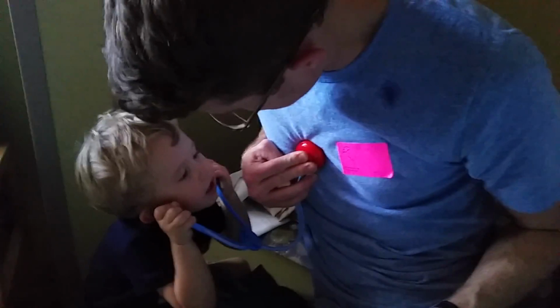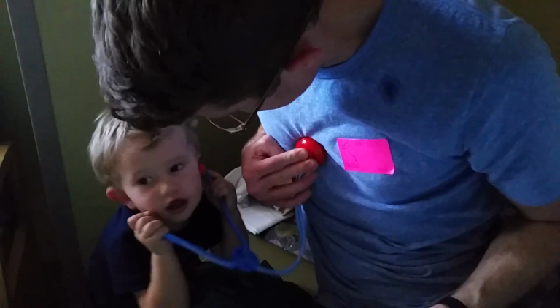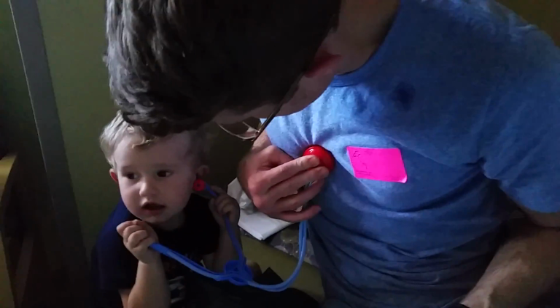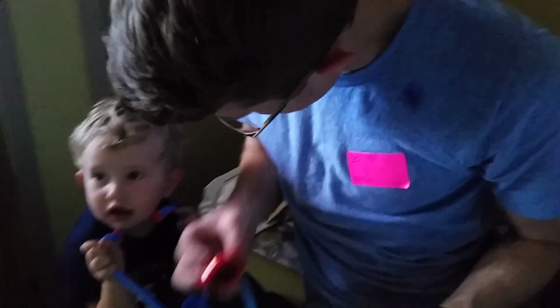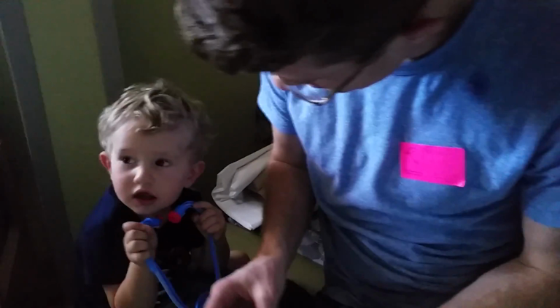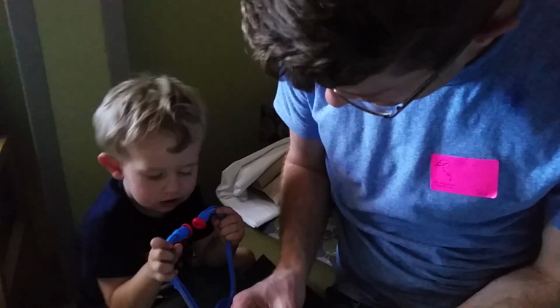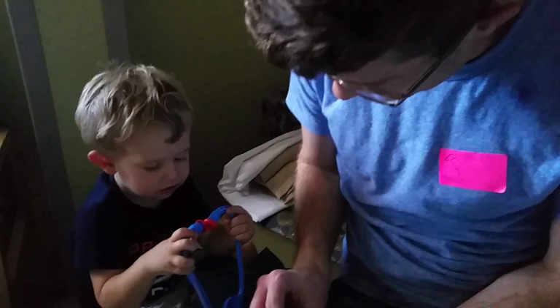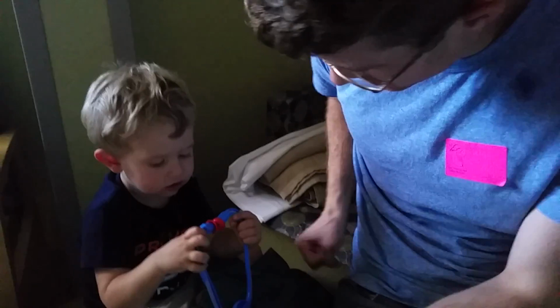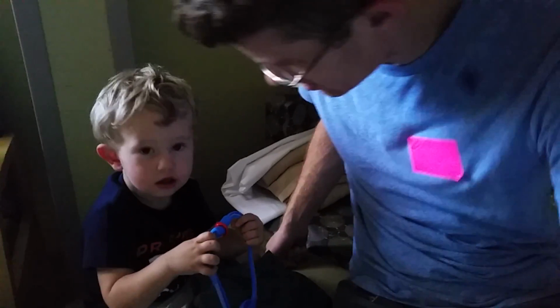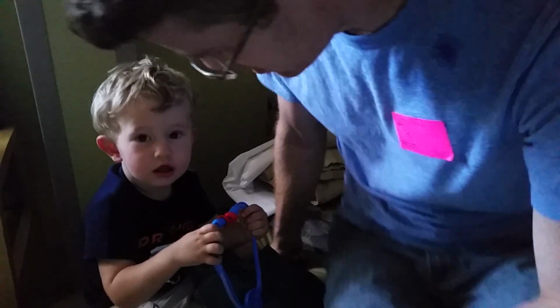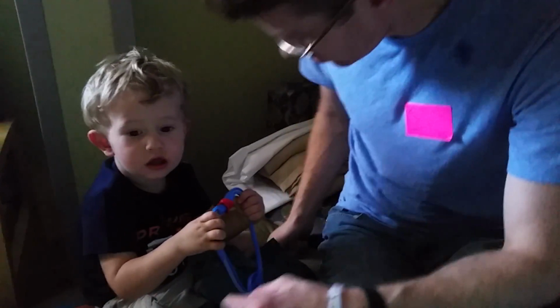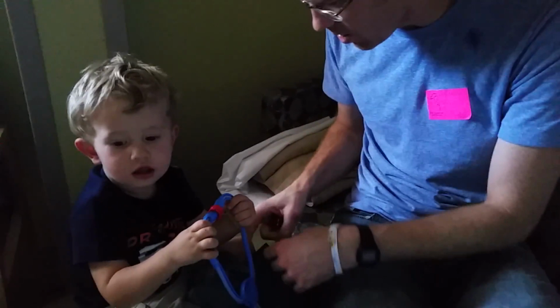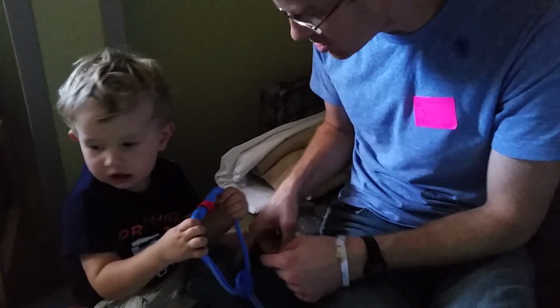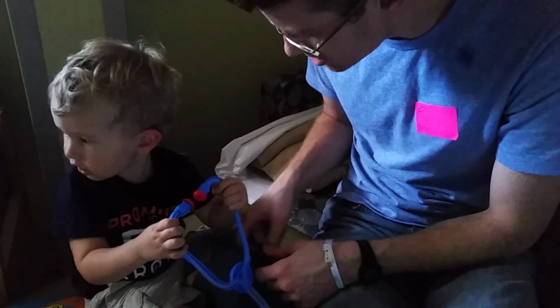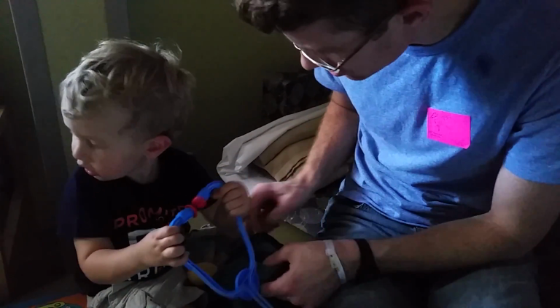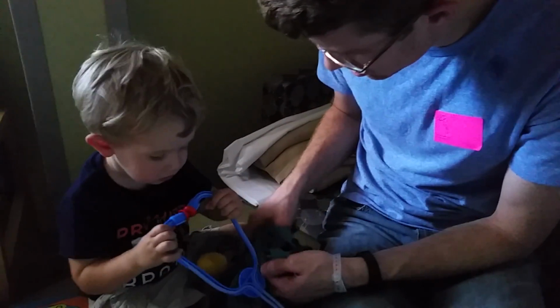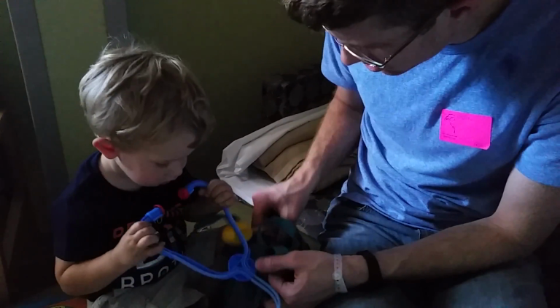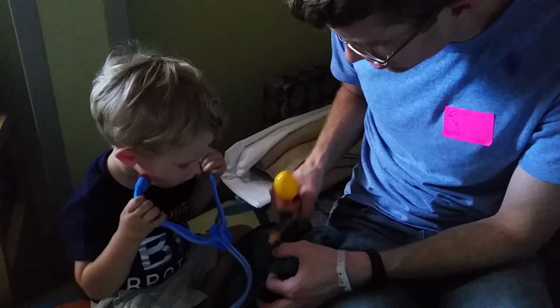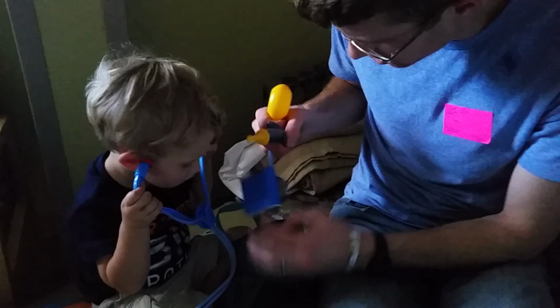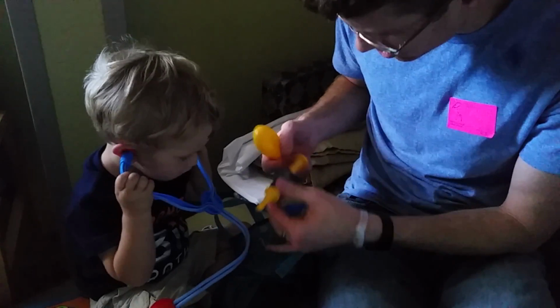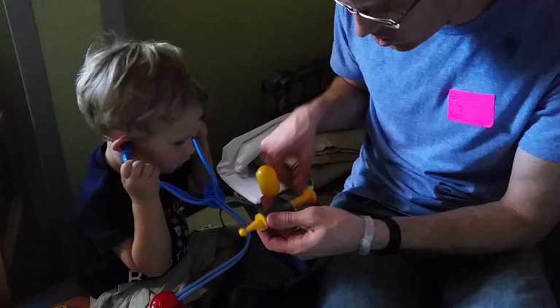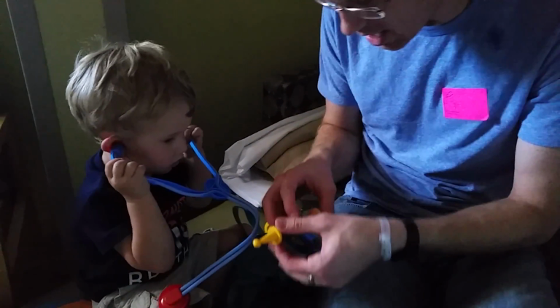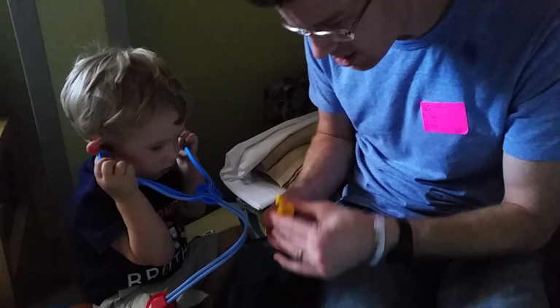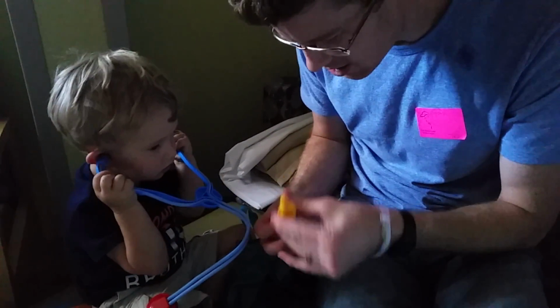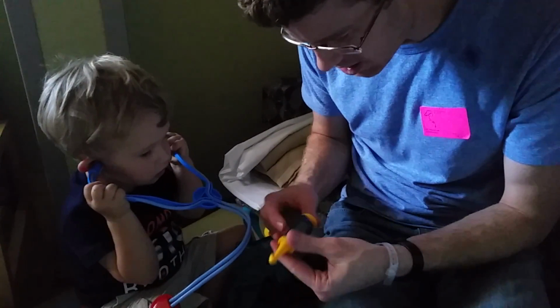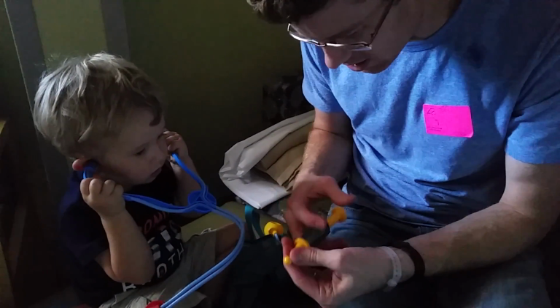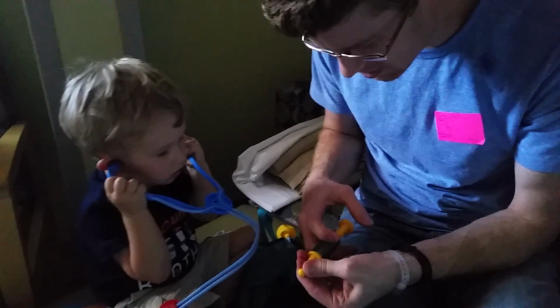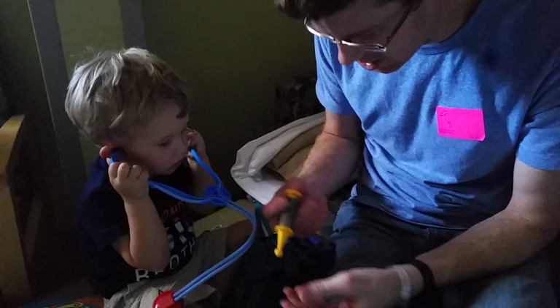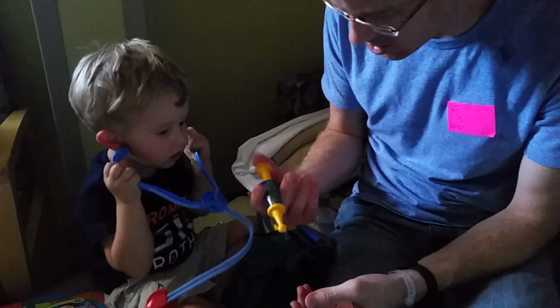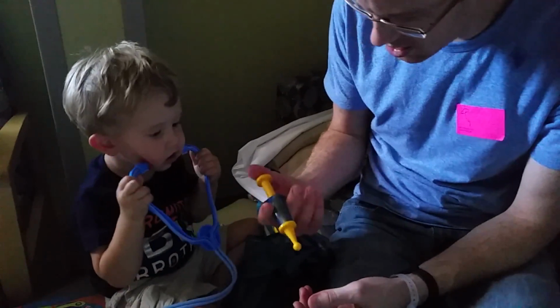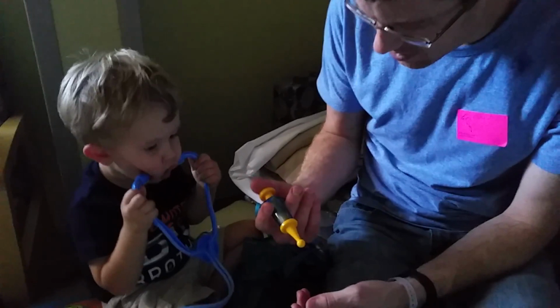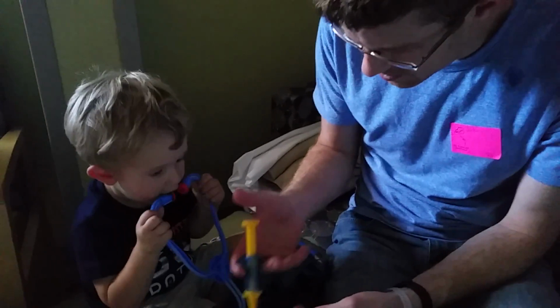And I think there's even a Band-Aid in there. Oh, and you want to see what else is in here? Blood pressure cuff. What is this? Oh, it's a shot — it's a needle. Oh, that's cool.